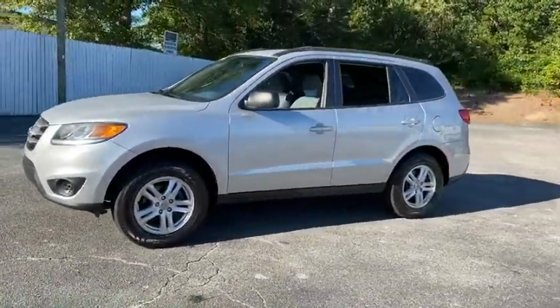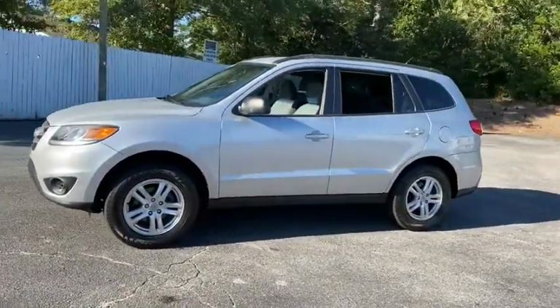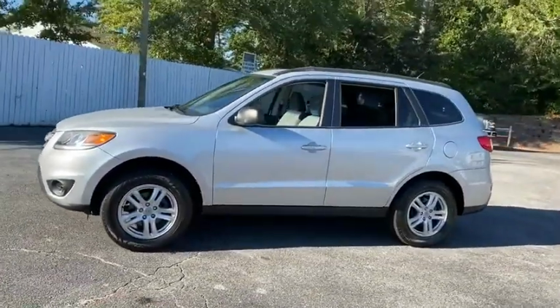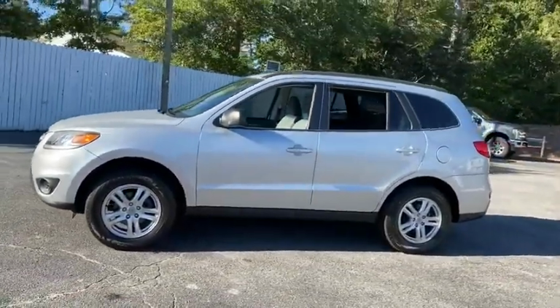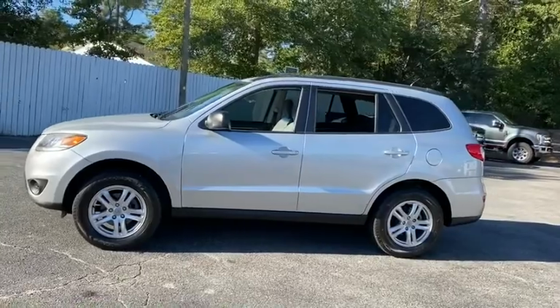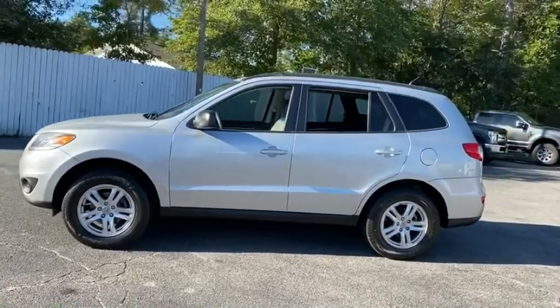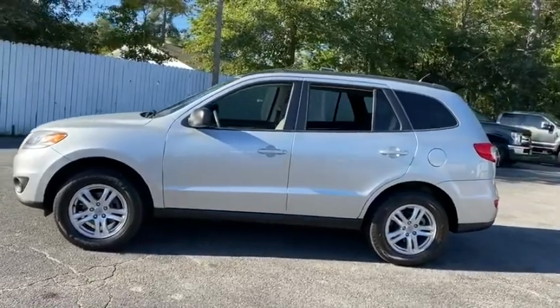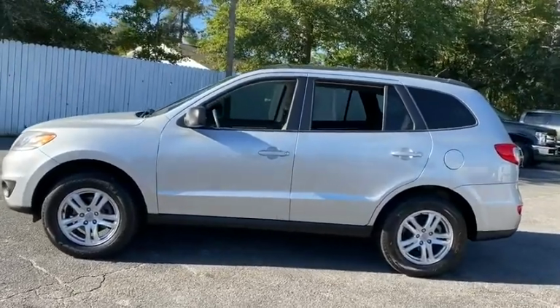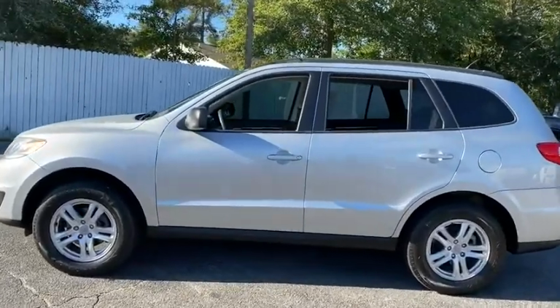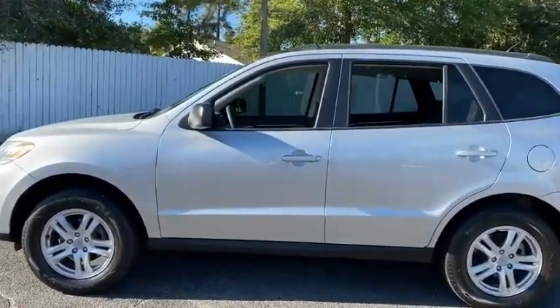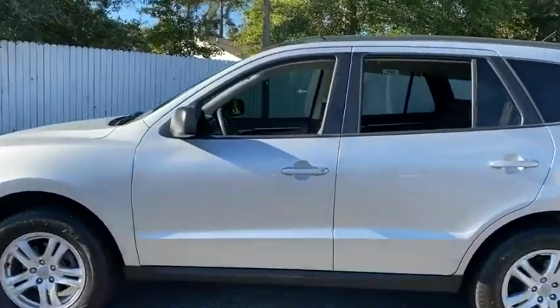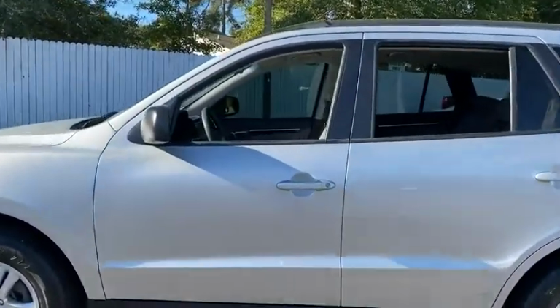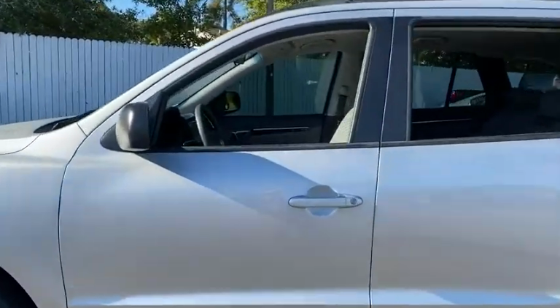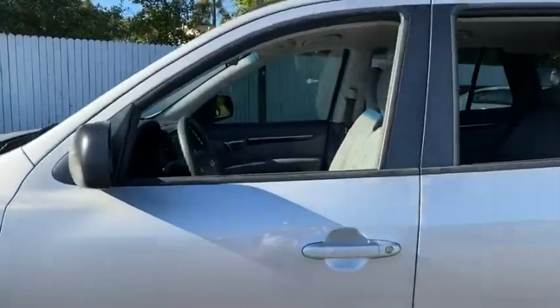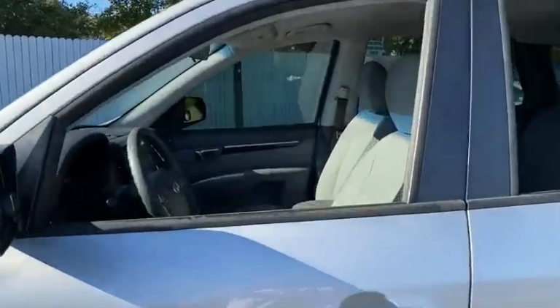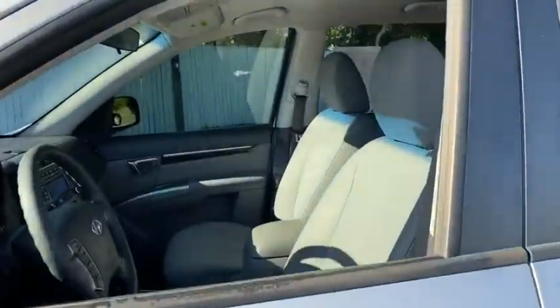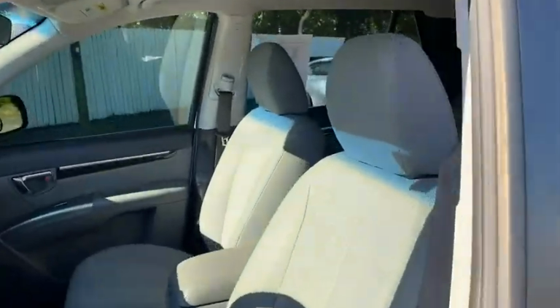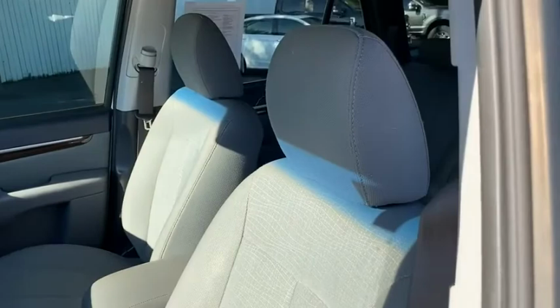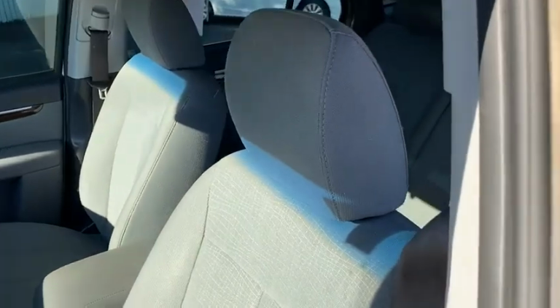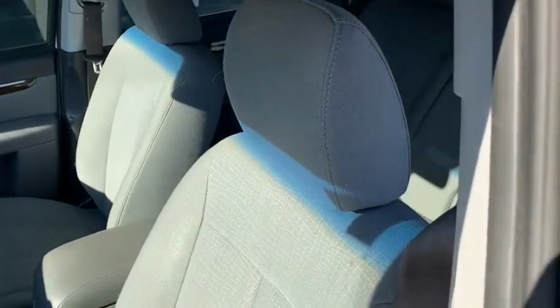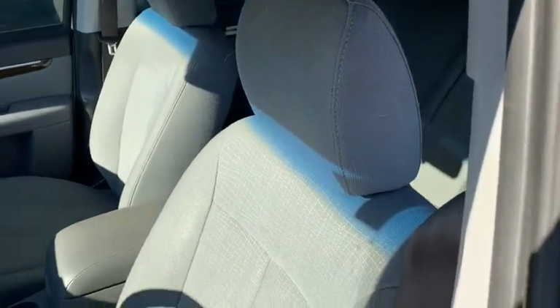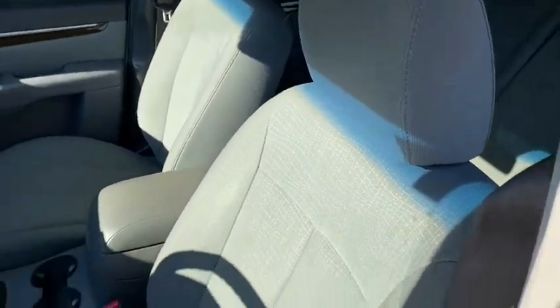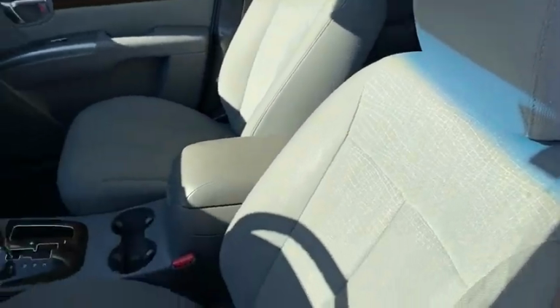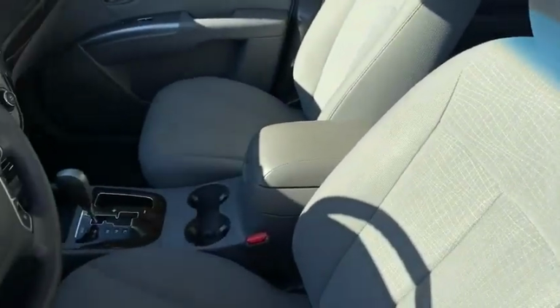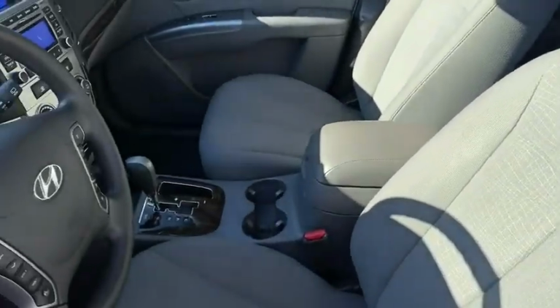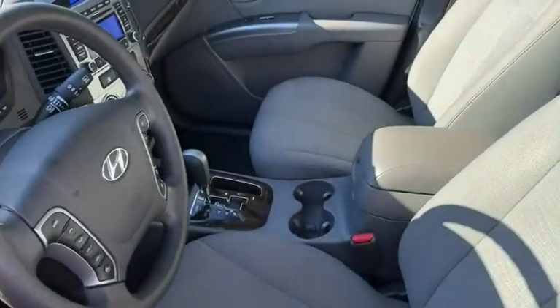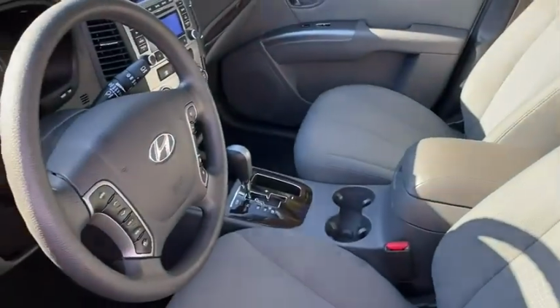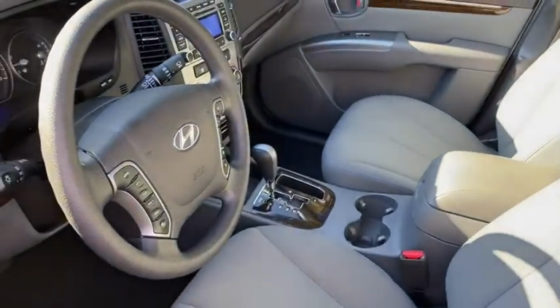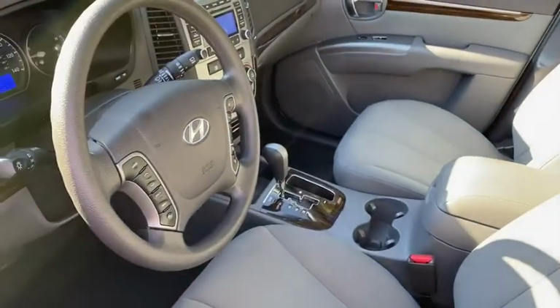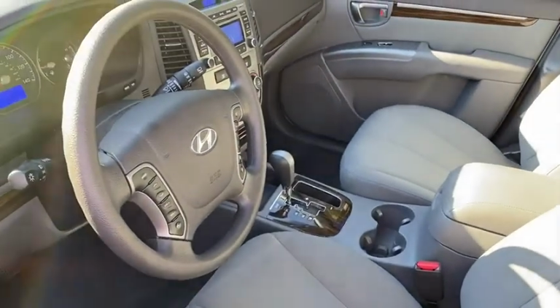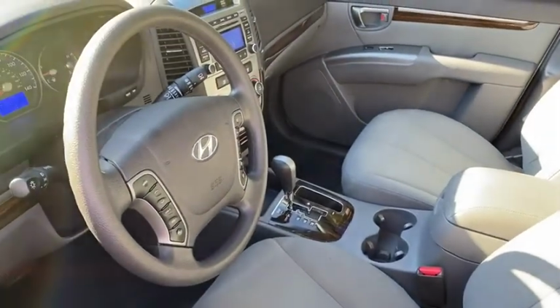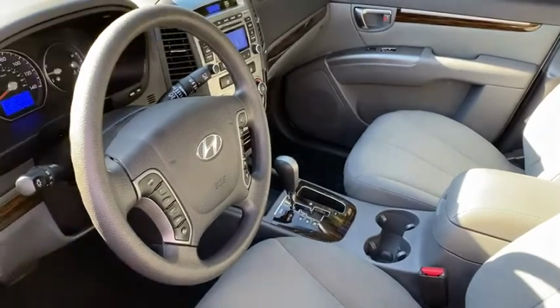This vehicle has less than 75,000 miles. Here are some of this vehicle's great options: steering wheel audio controls, traction control, dual airbags, power steering, and four wheel disc brakes.